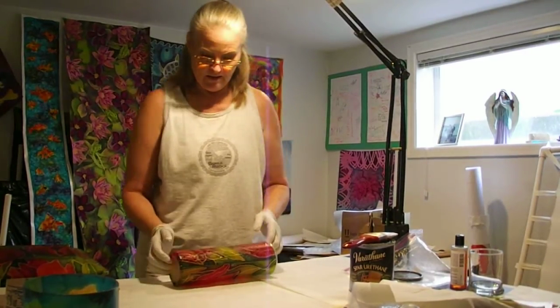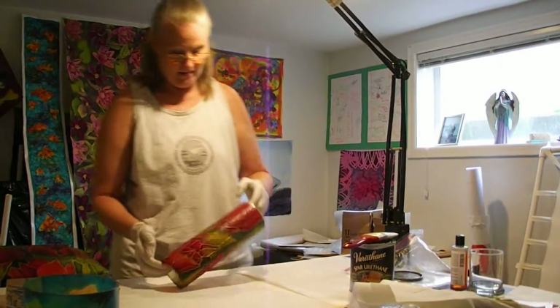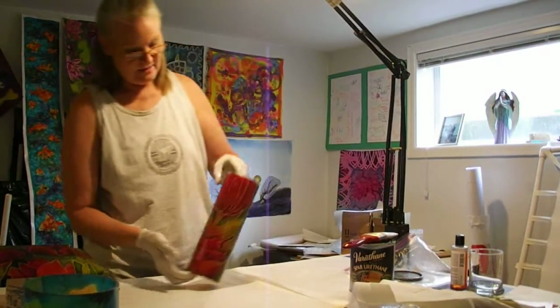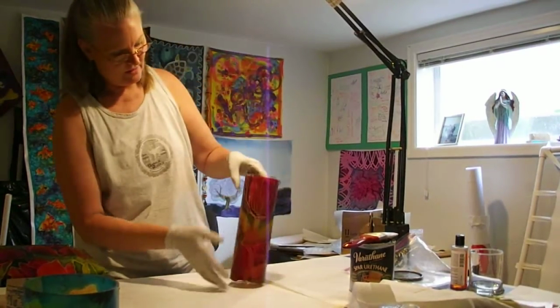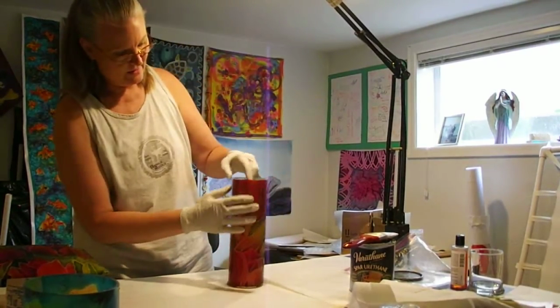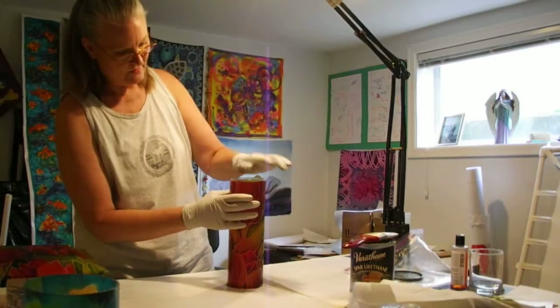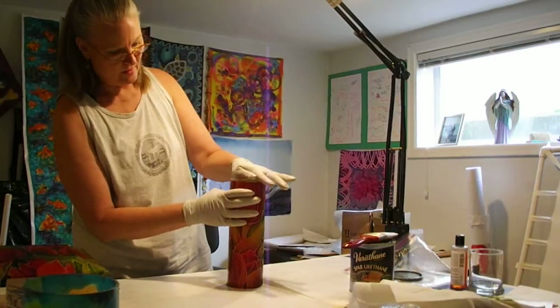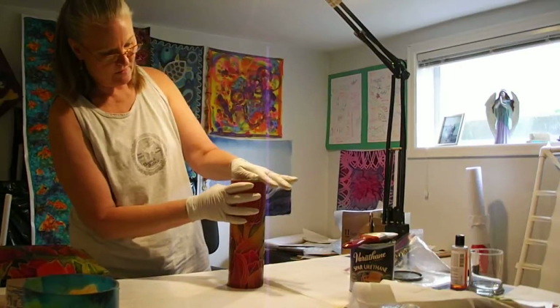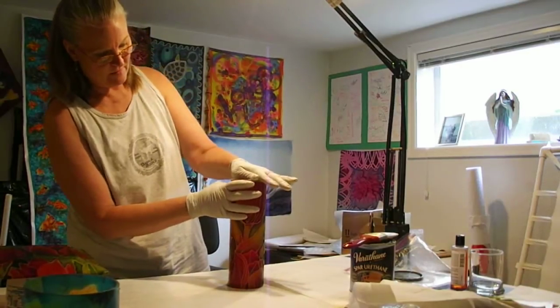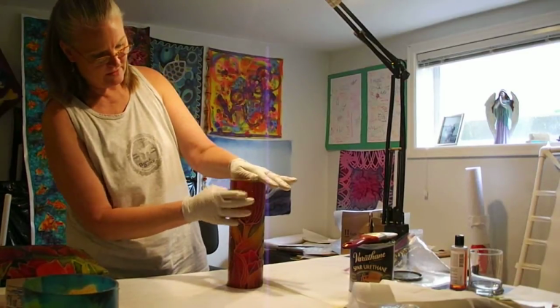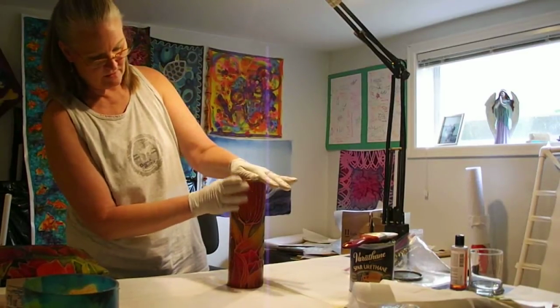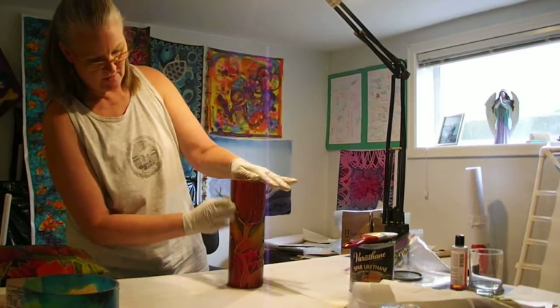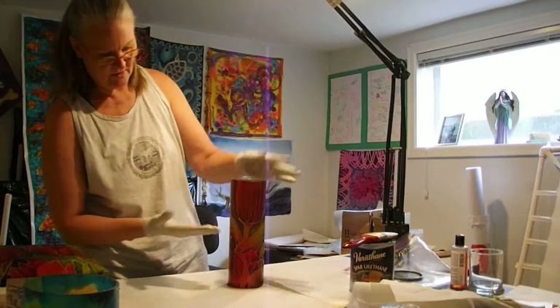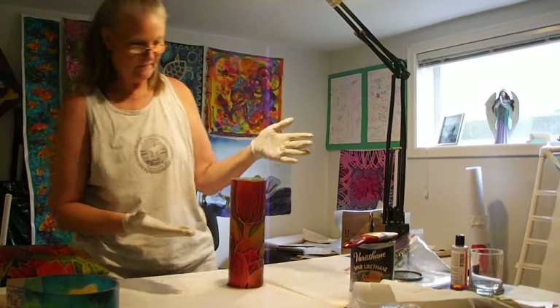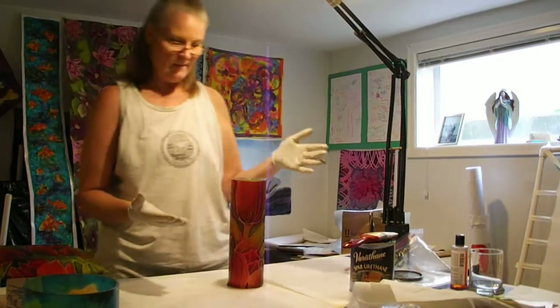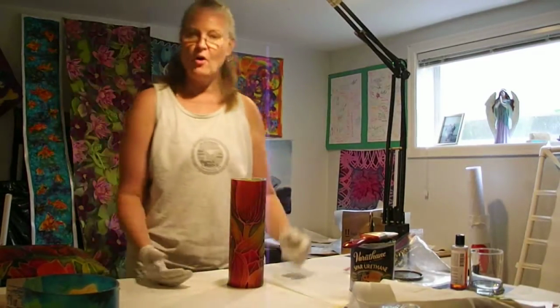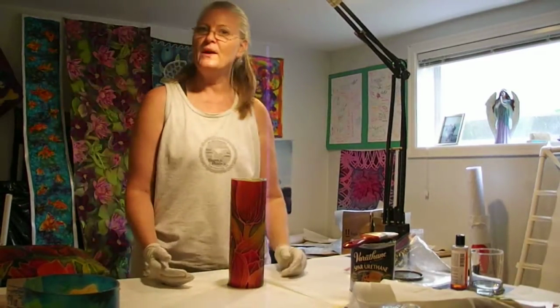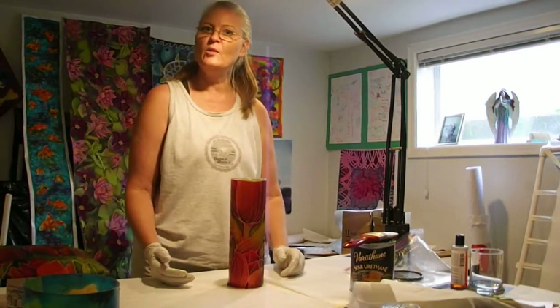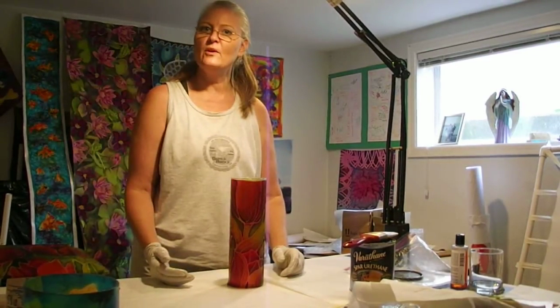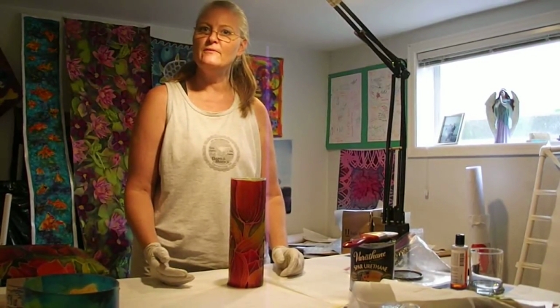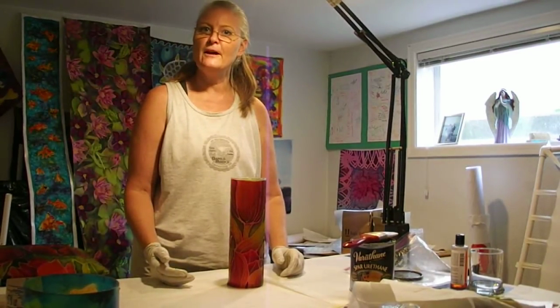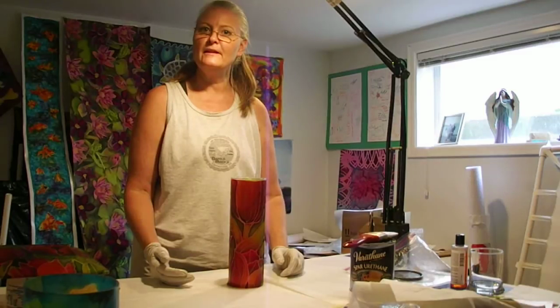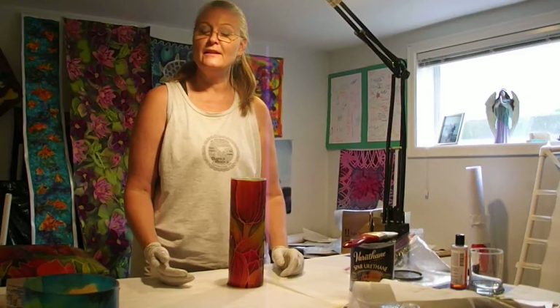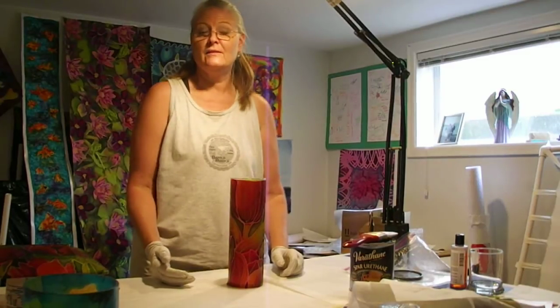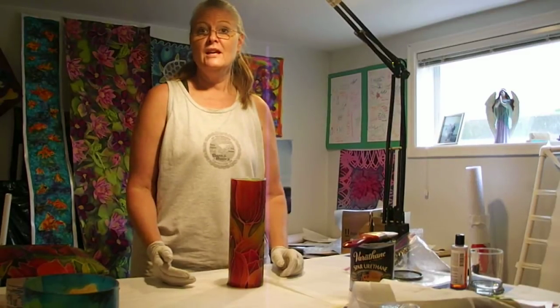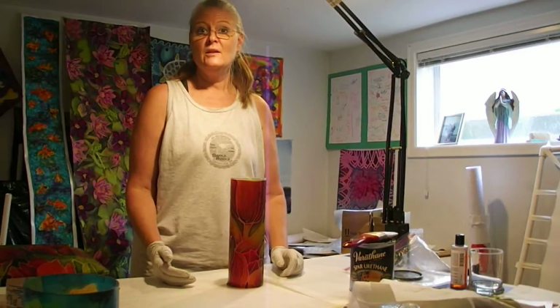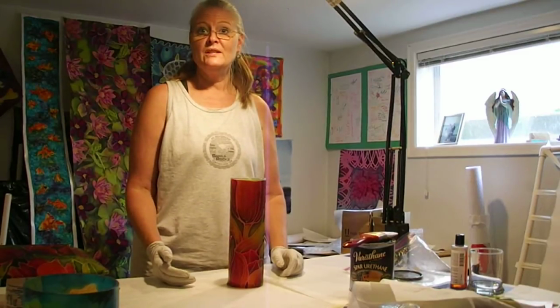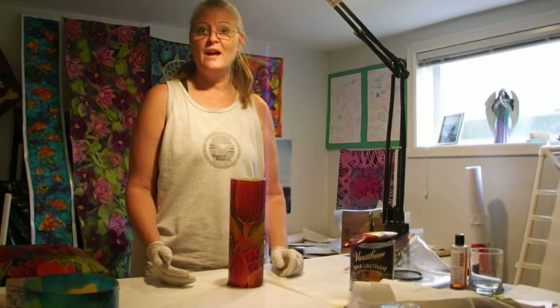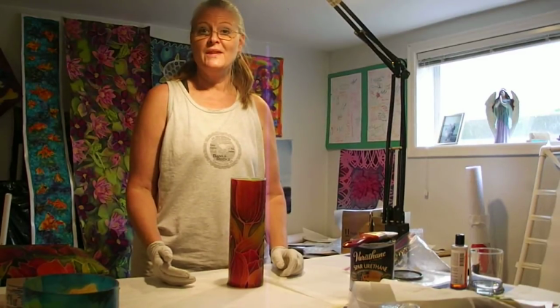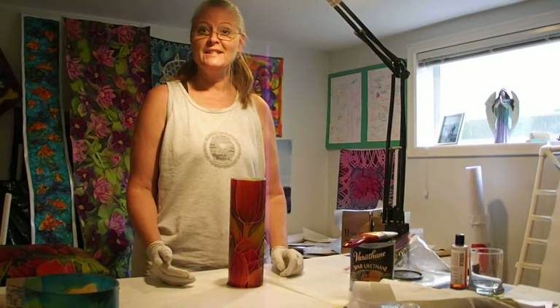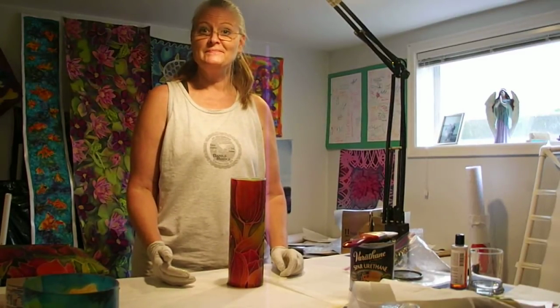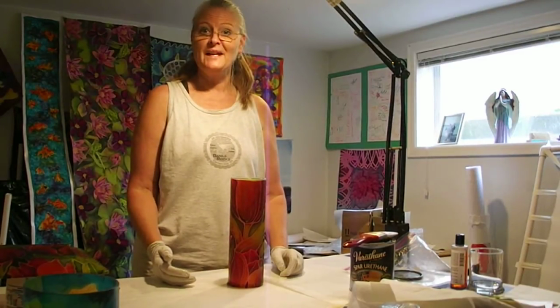That's what it looks like when it's finished - moving it up into the right position. Hope that helps, and send me questions if you have them. Thanks! Bye now!